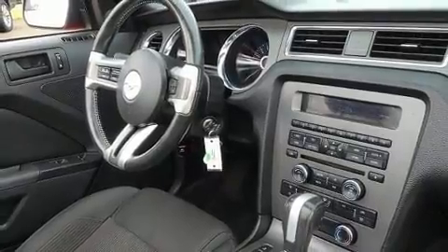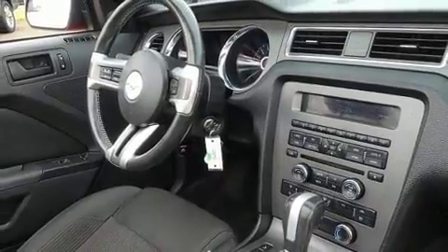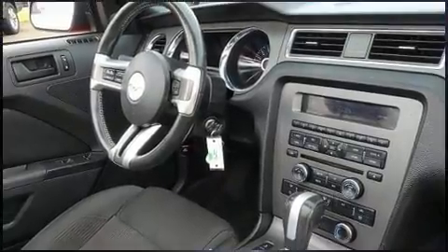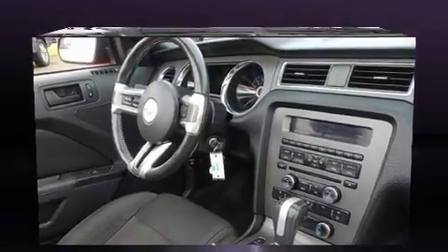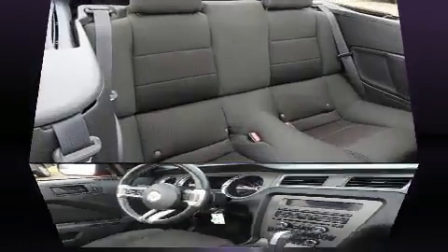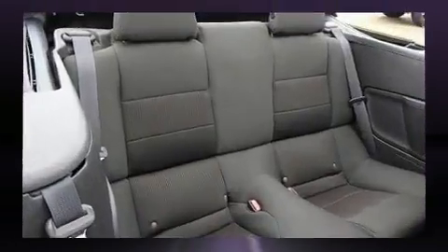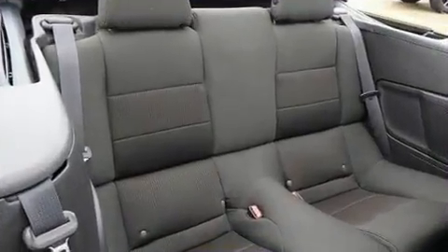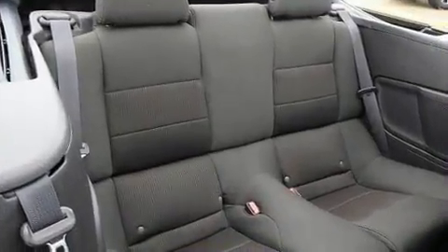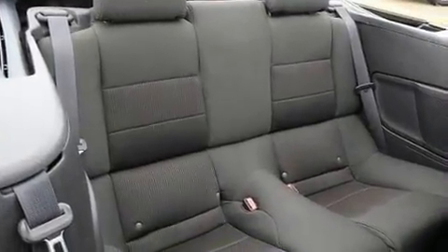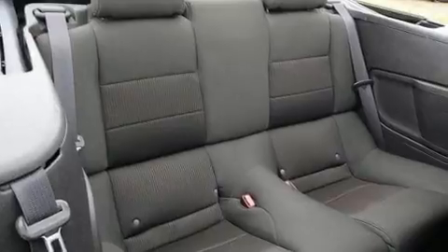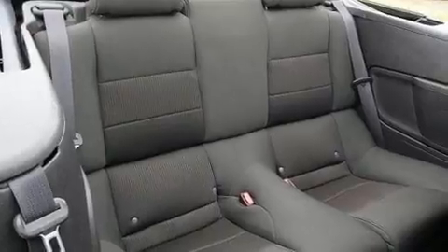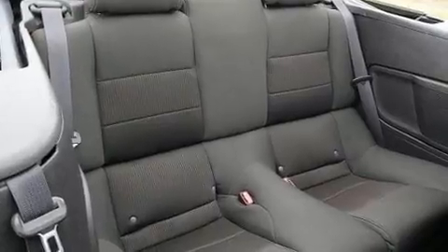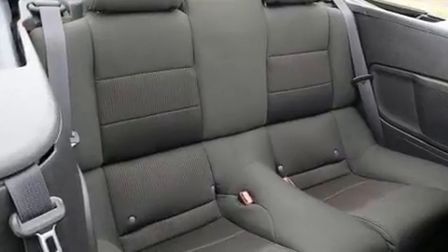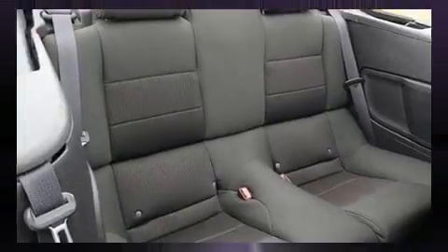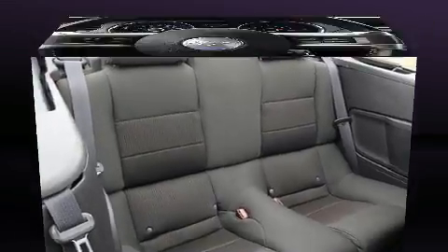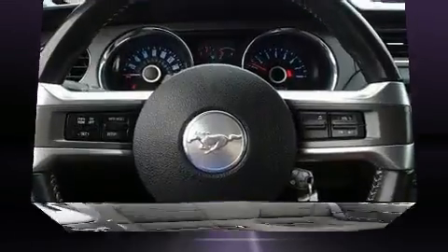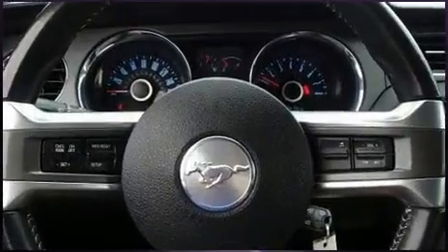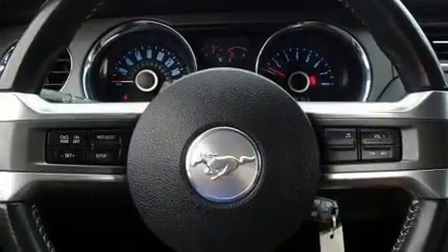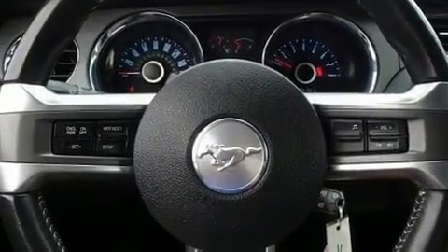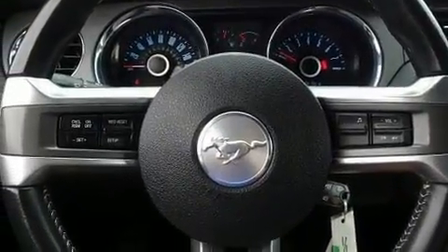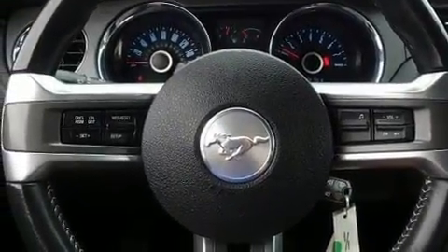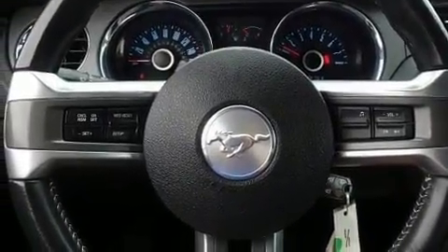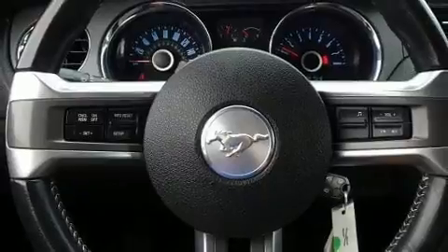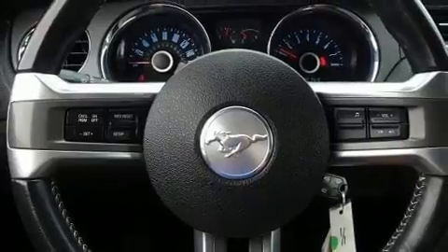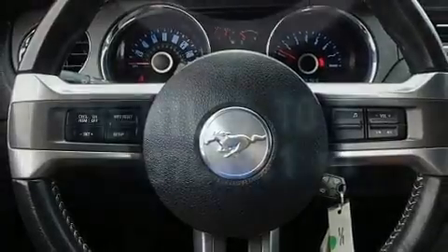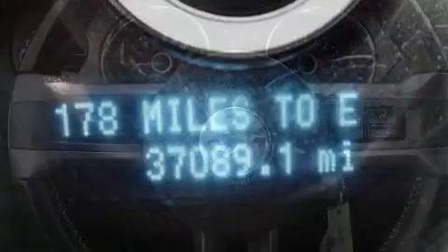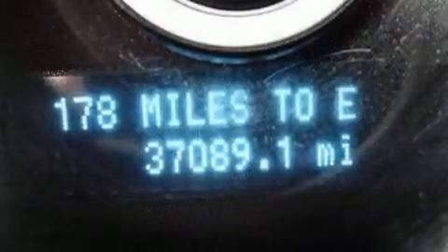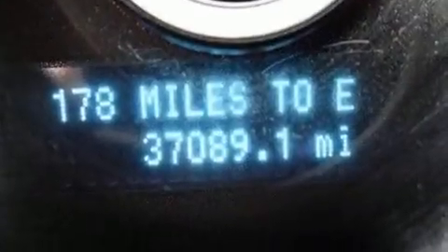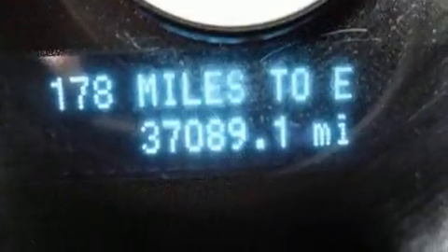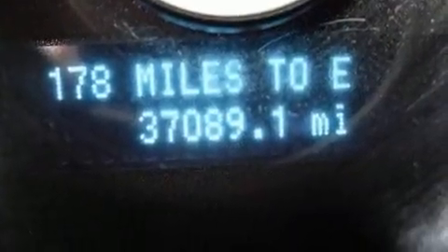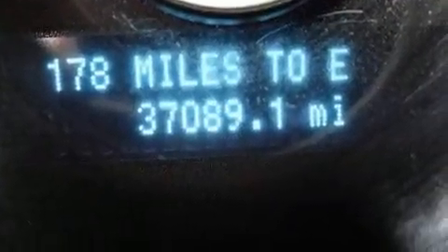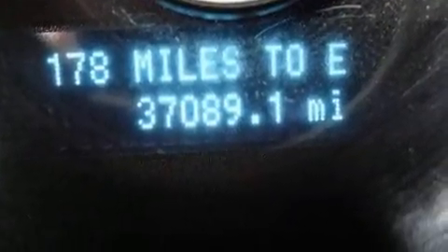Top features include a power convertible top, a tachometer, remote keyless entry, and power windows. With high-intensity discharge headlights illuminating your path, you'll always appreciate maximum visibility.